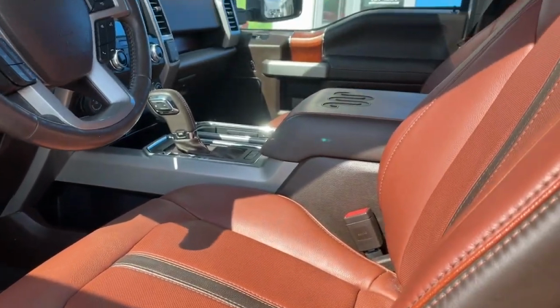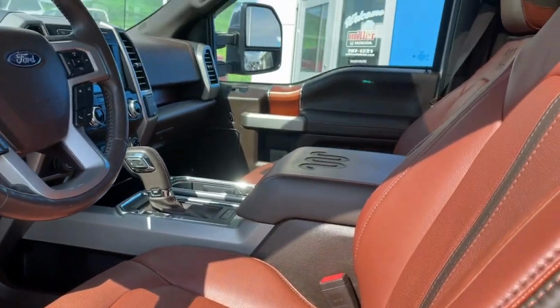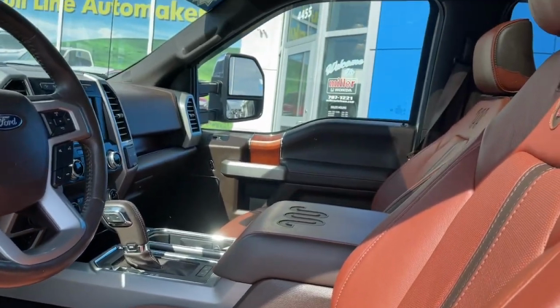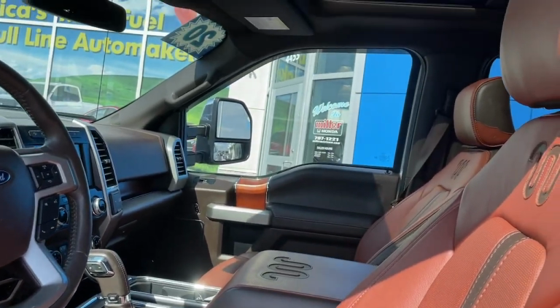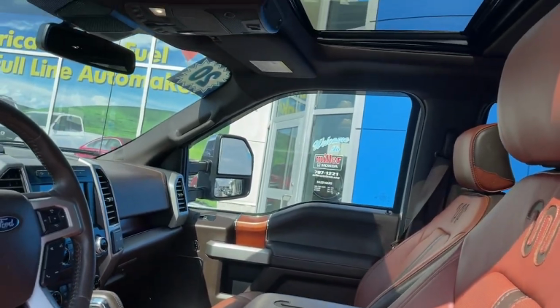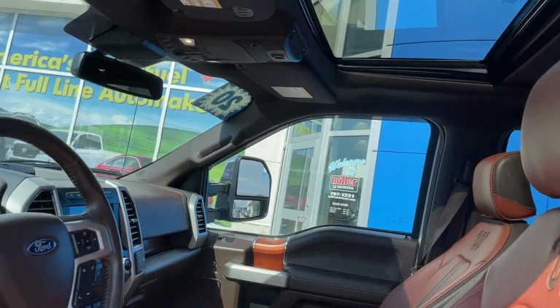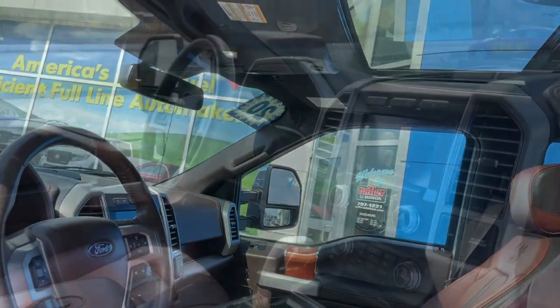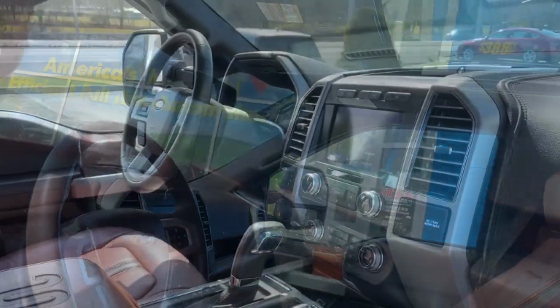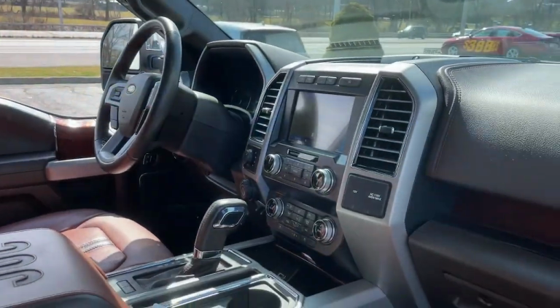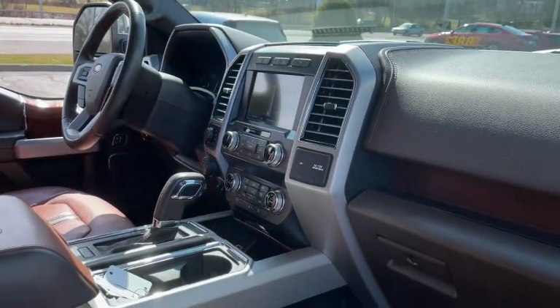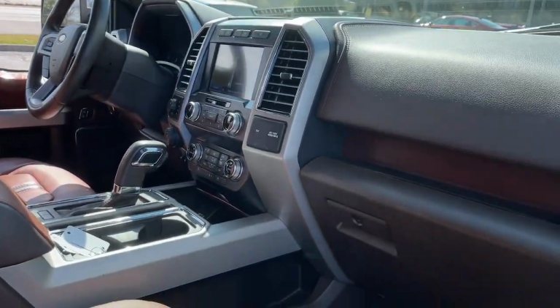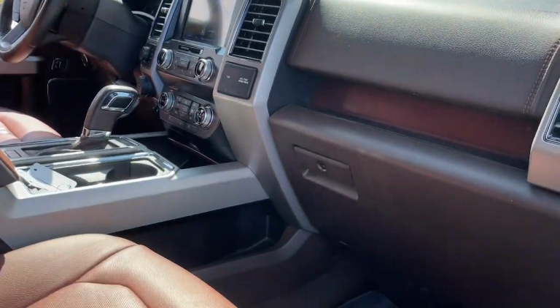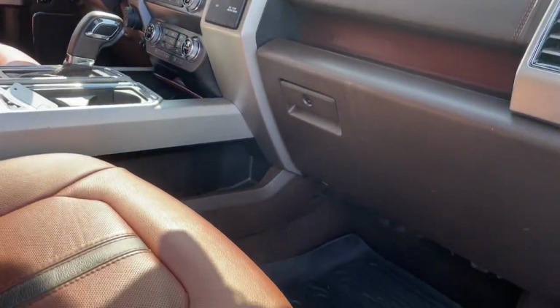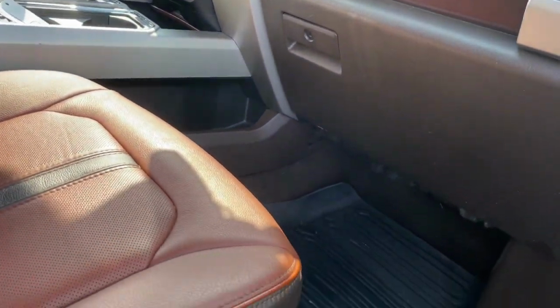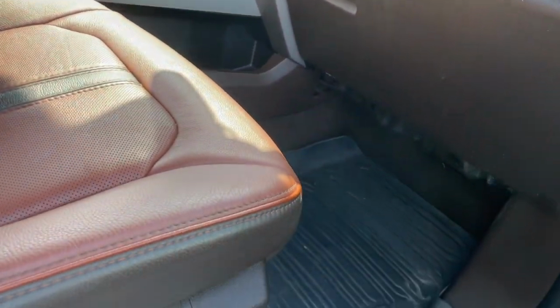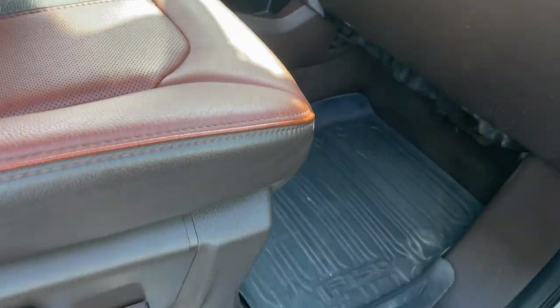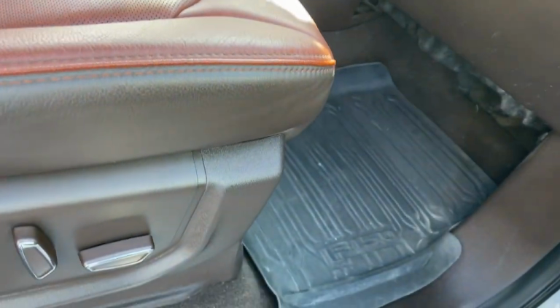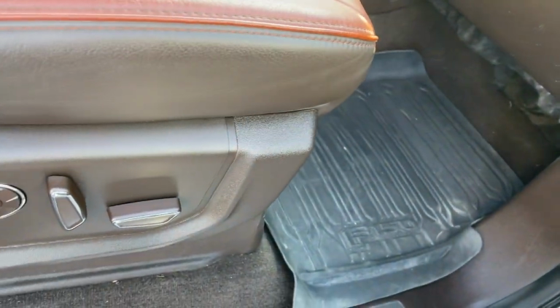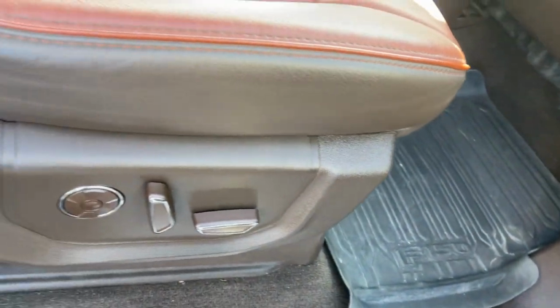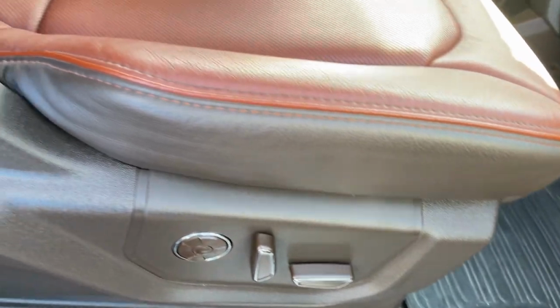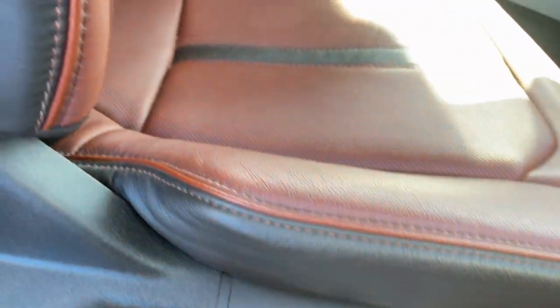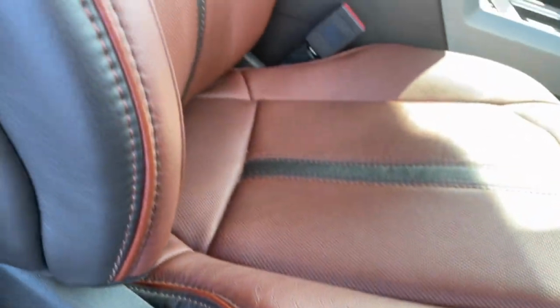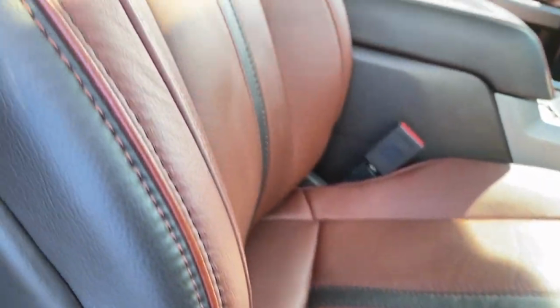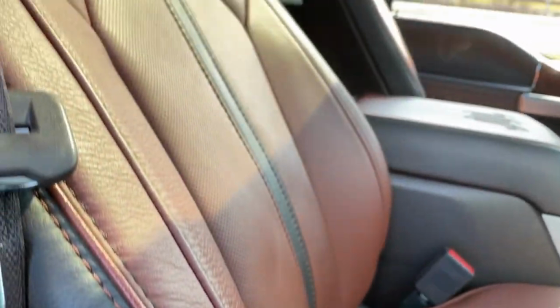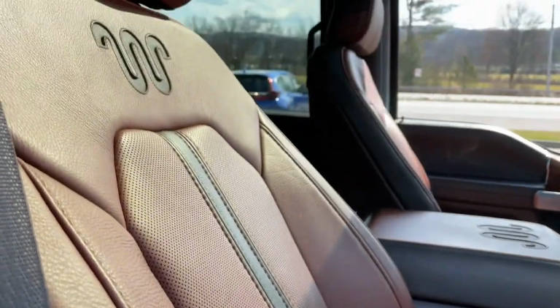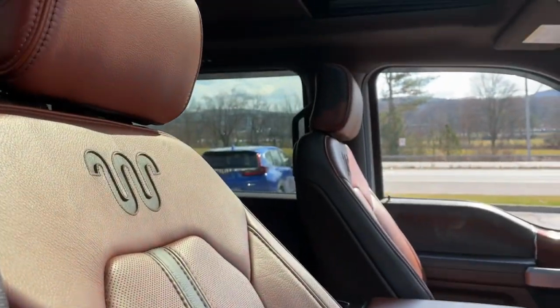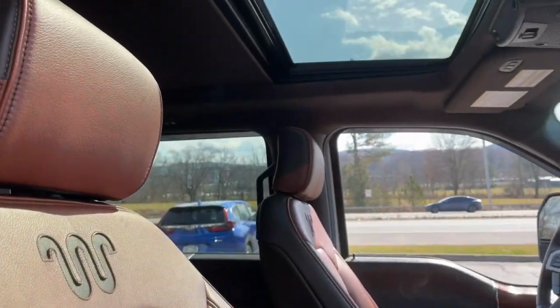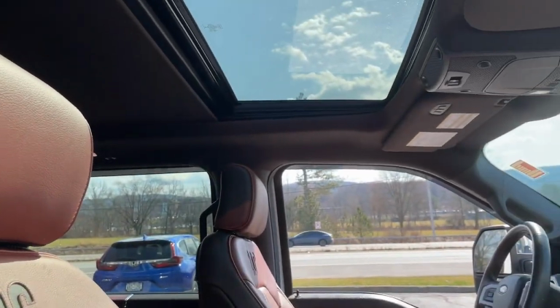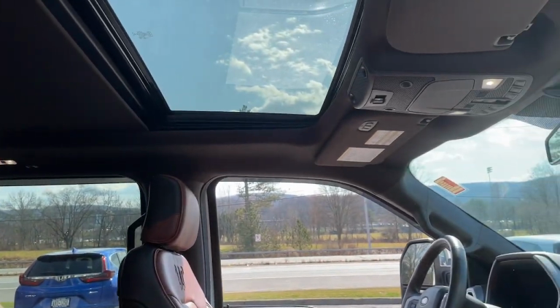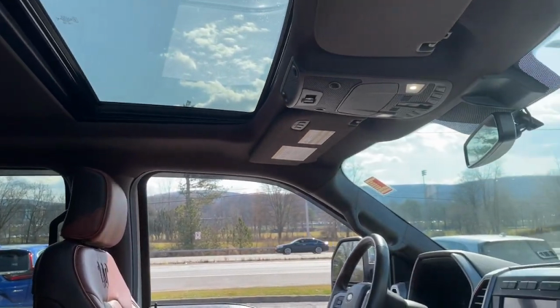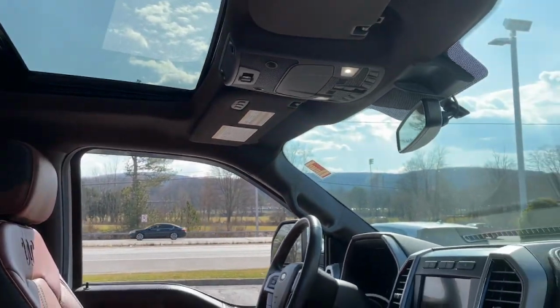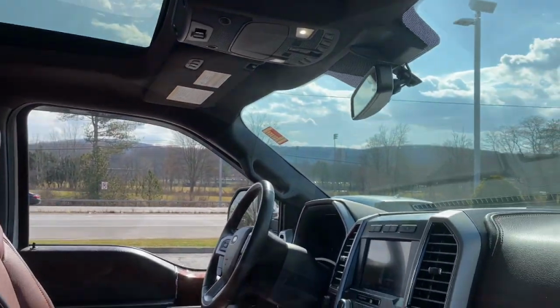What's more, available options let you customize its hard-working bed so you can be more productive than ever before. These are just some of the great options this vehicle comes with: heated steering wheel,